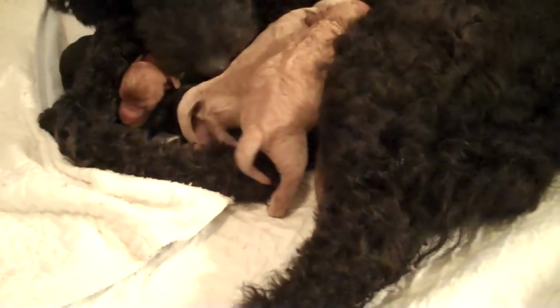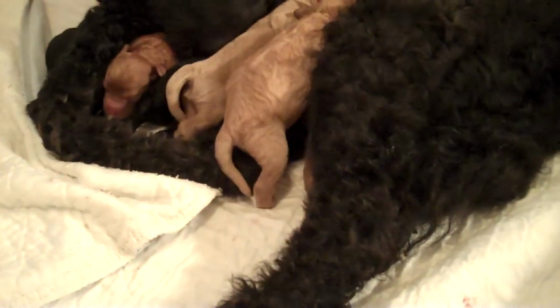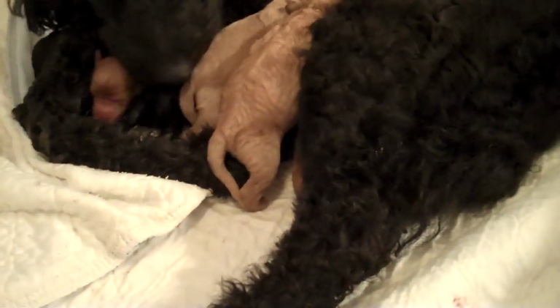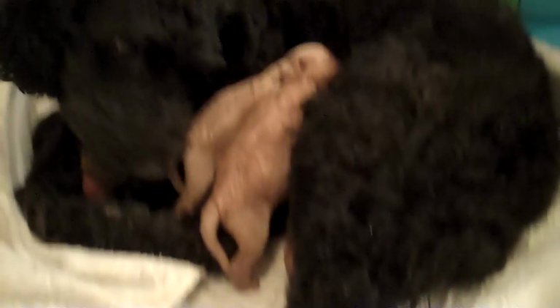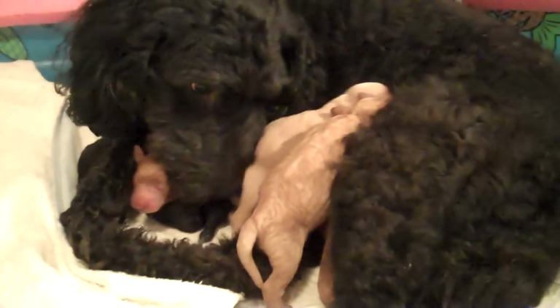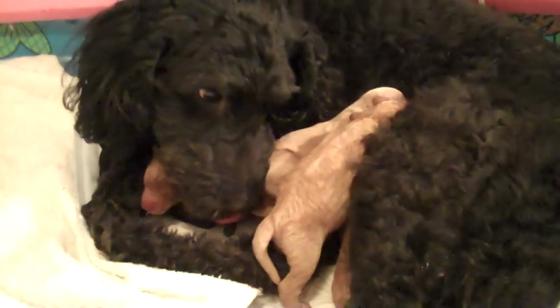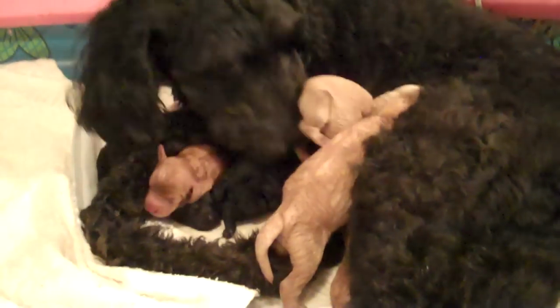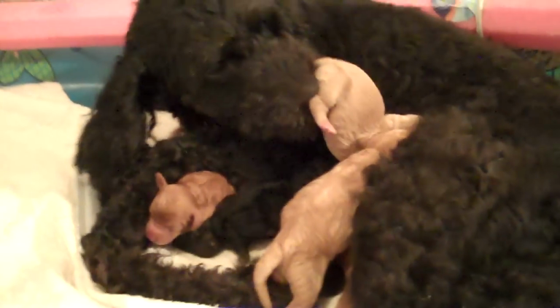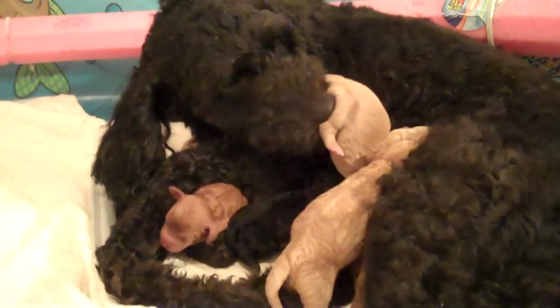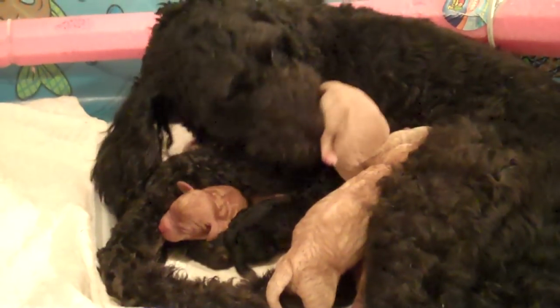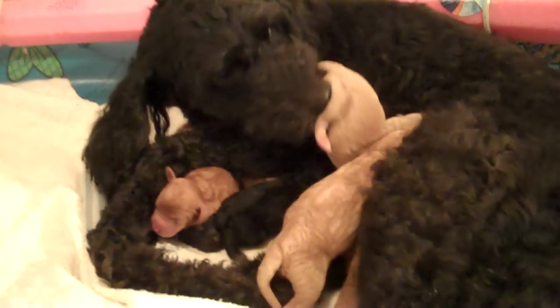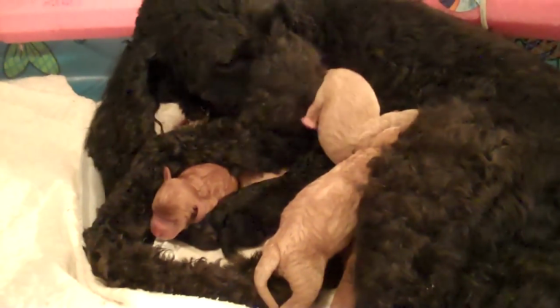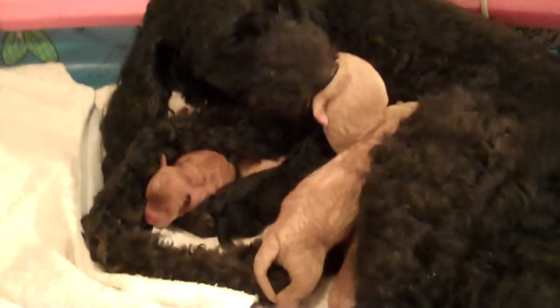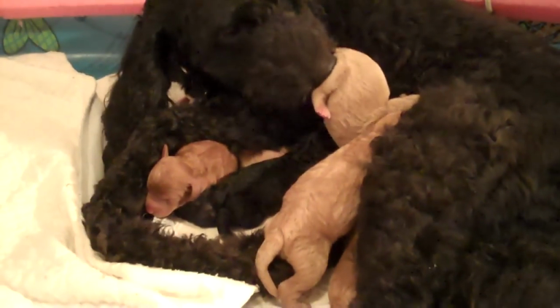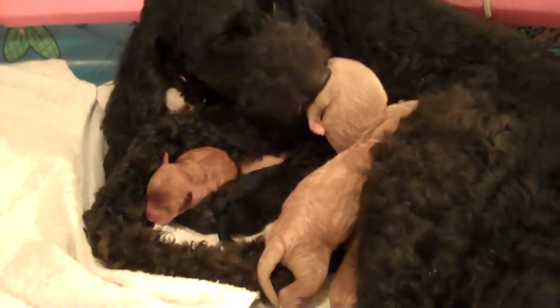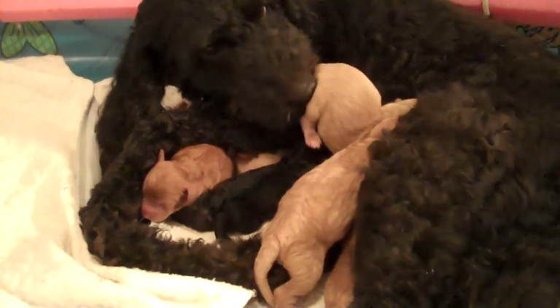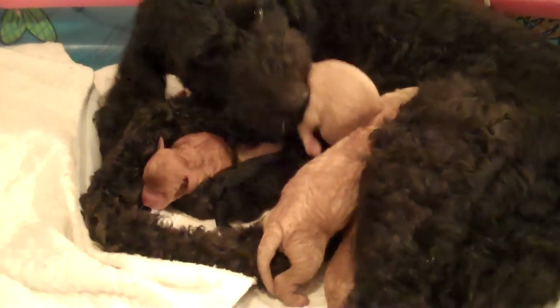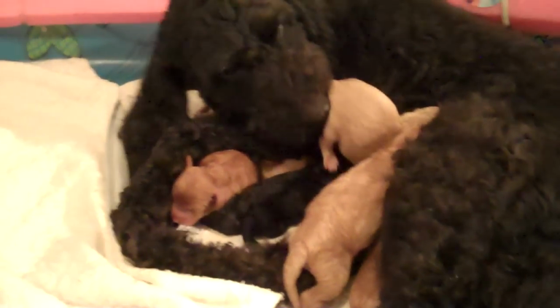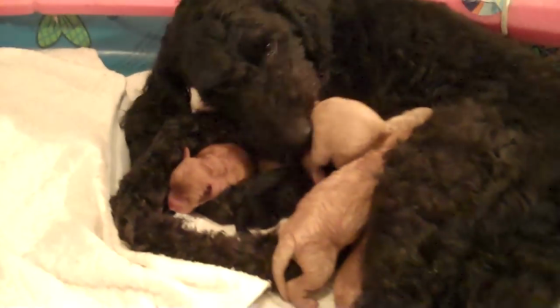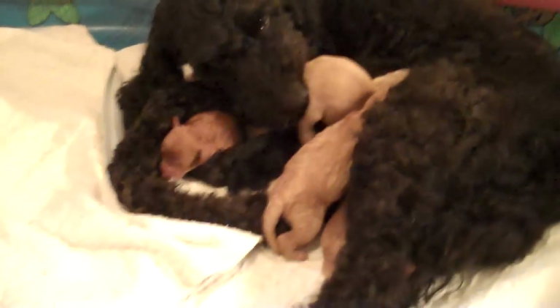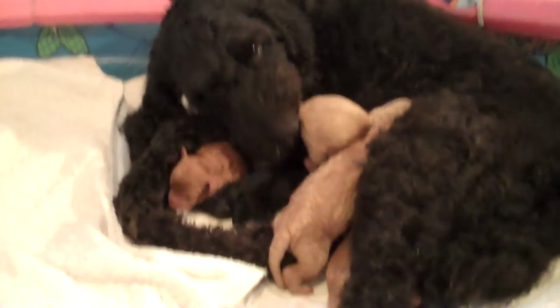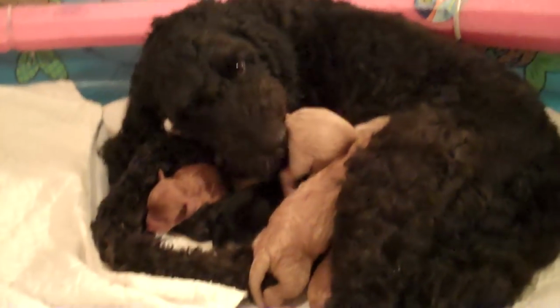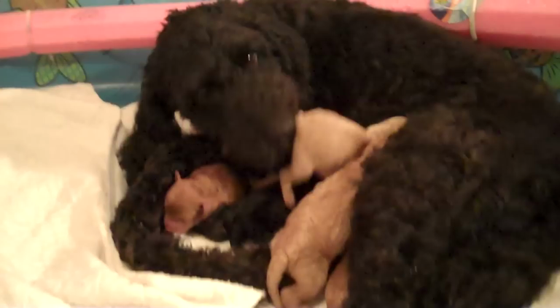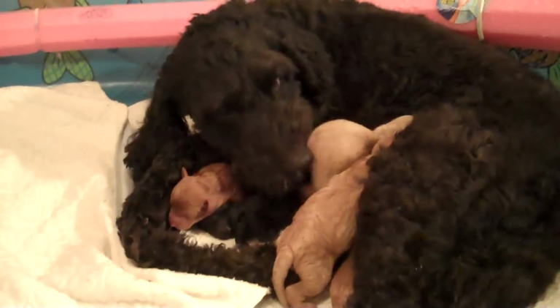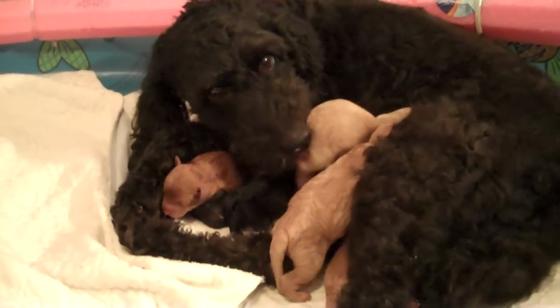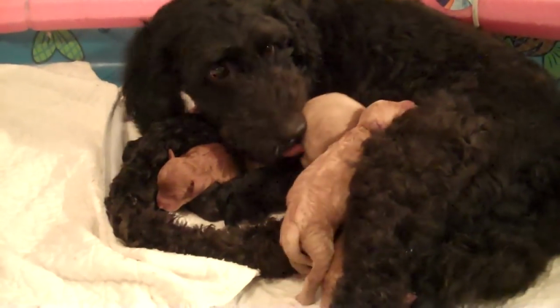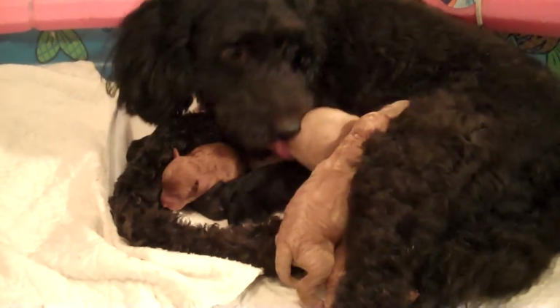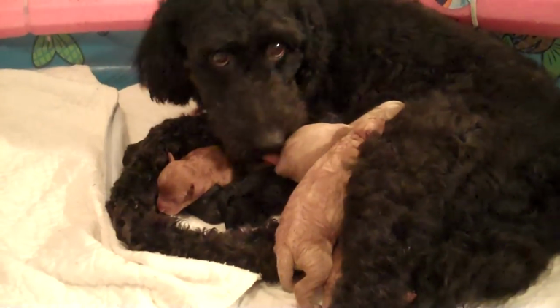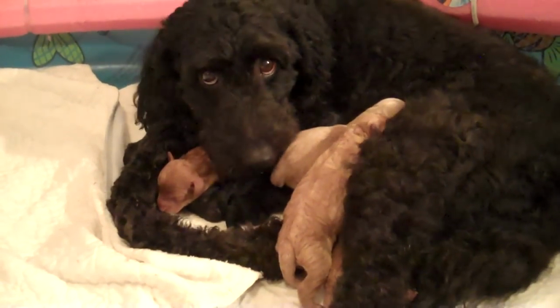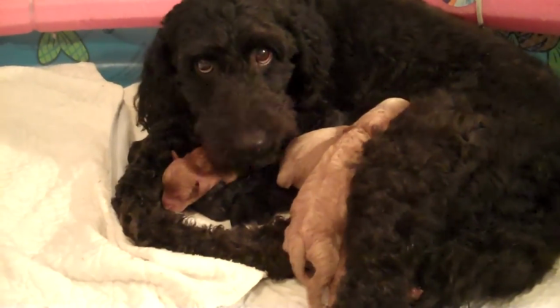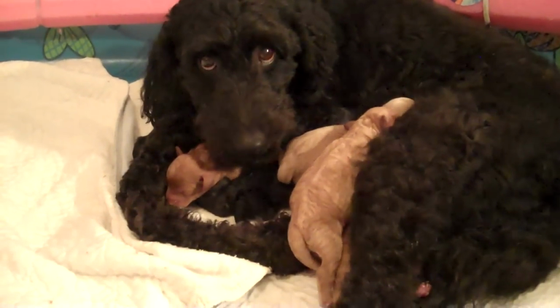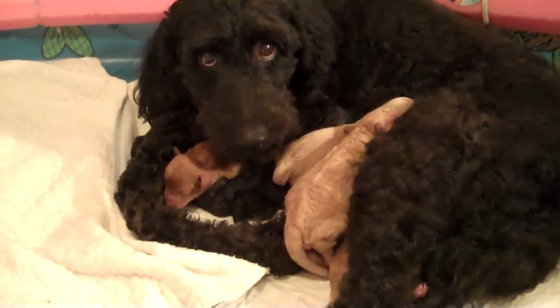Lucy's doing a great job of cleaning them. She finally left the whelping area a few minutes ago and went and relieved herself. So now she's back to cleaning everybody.